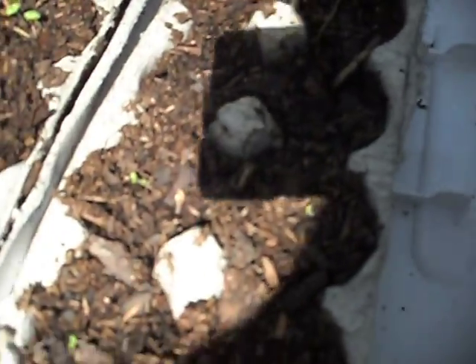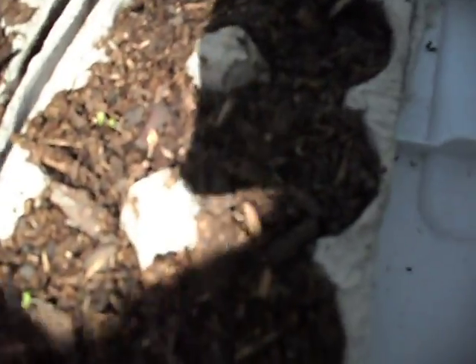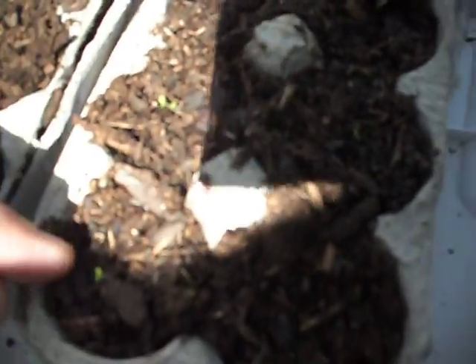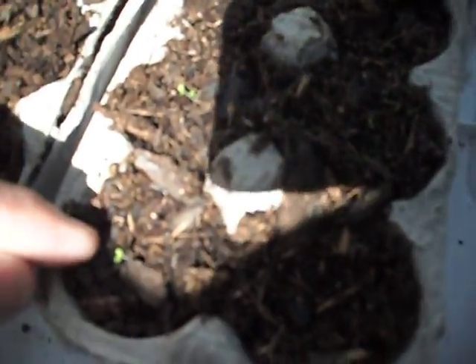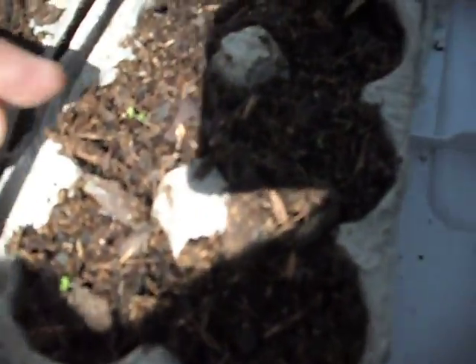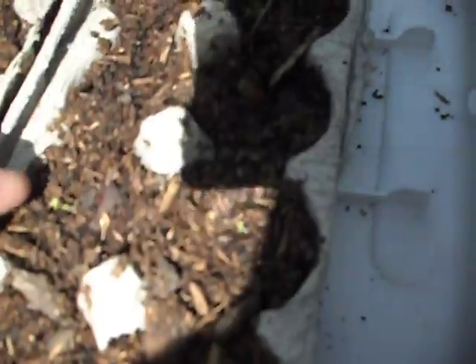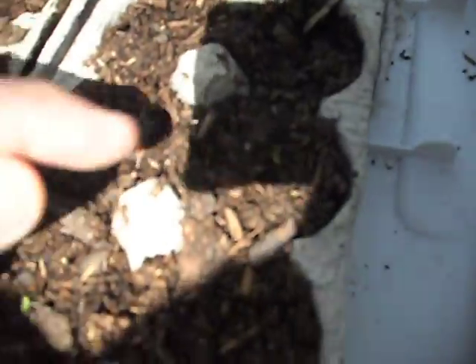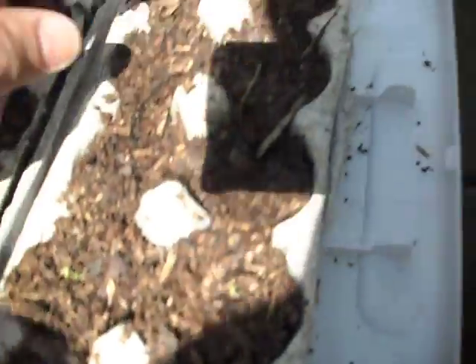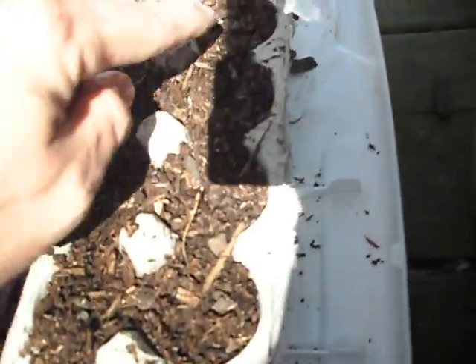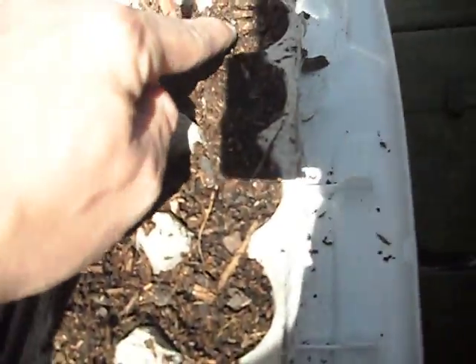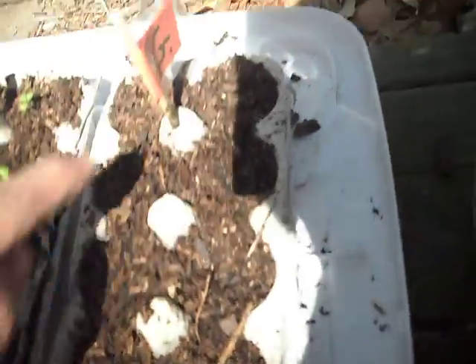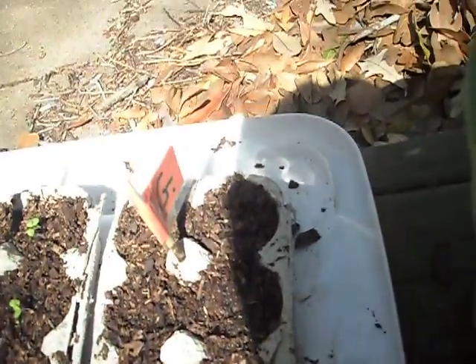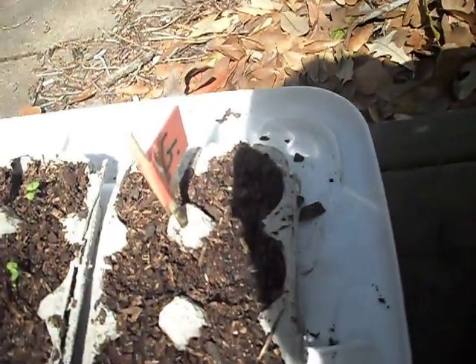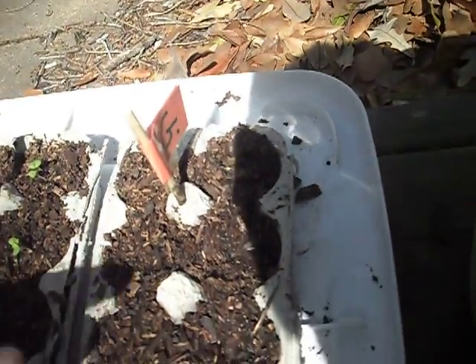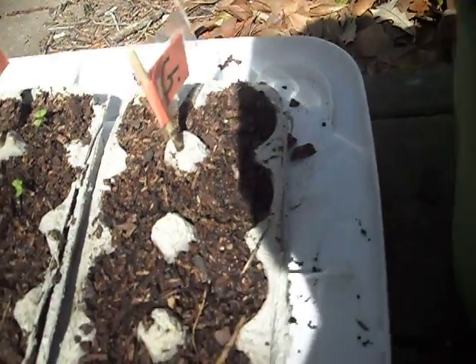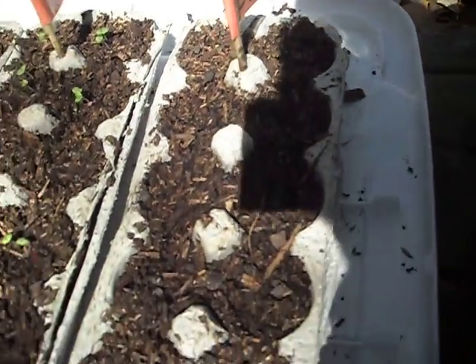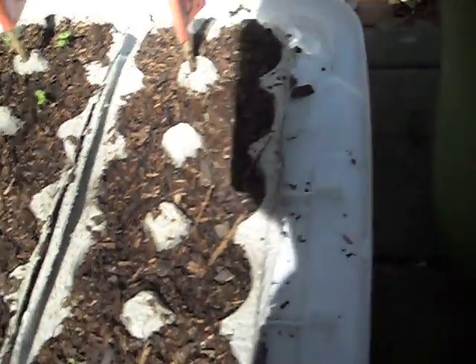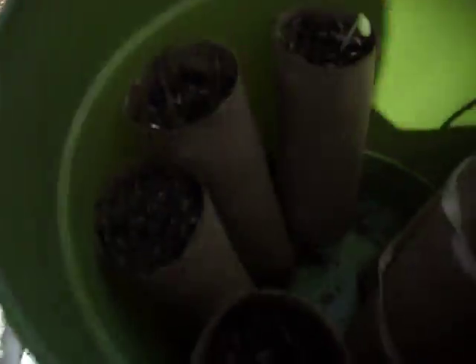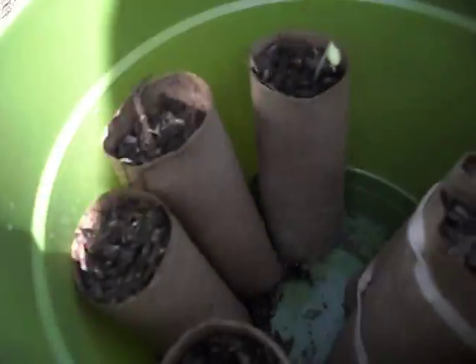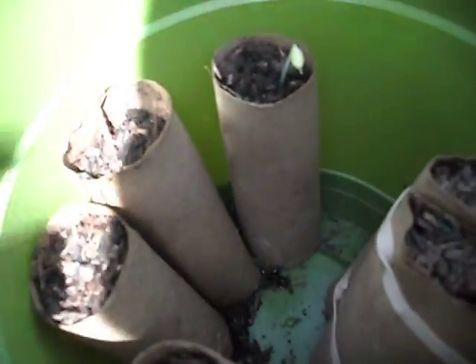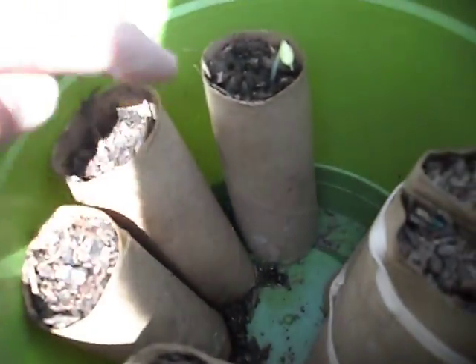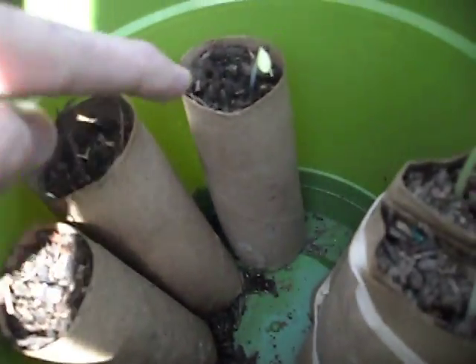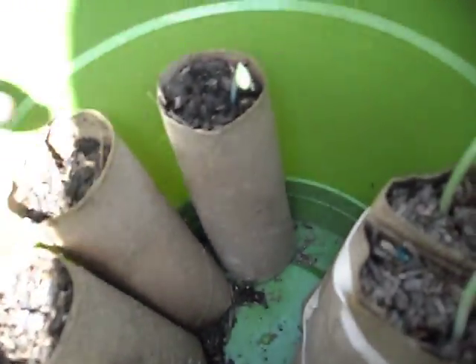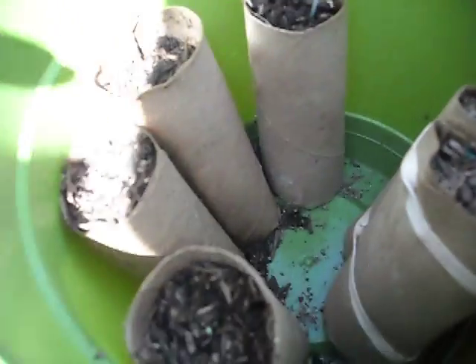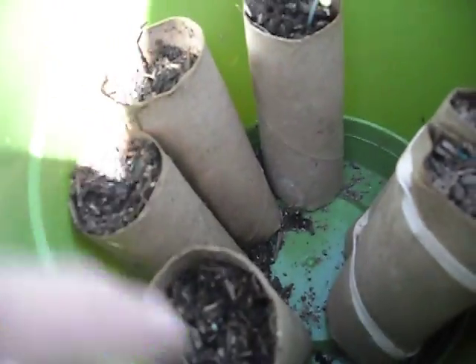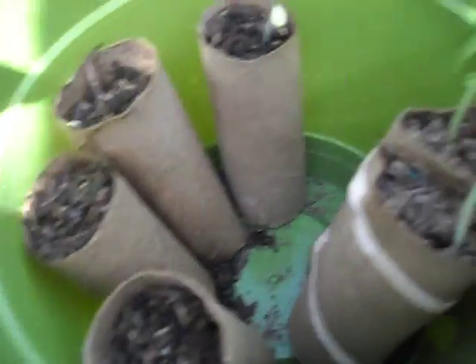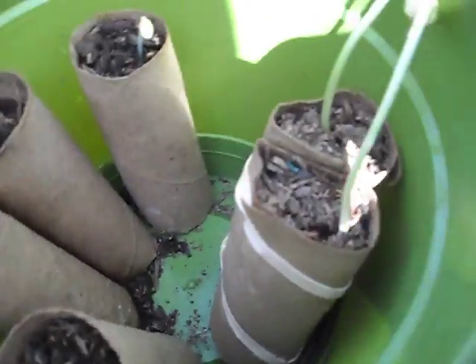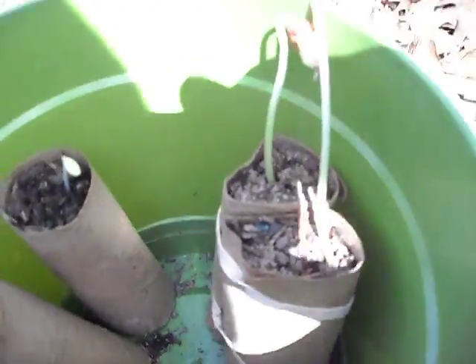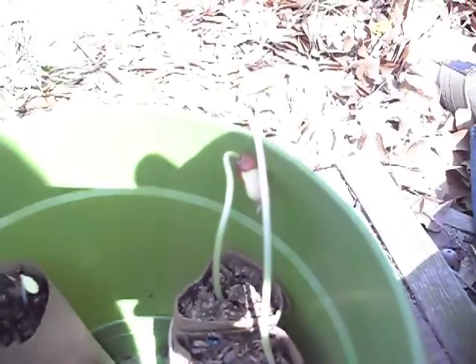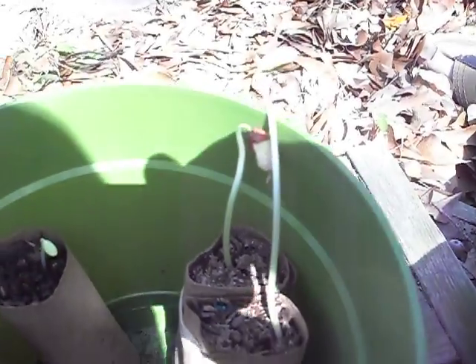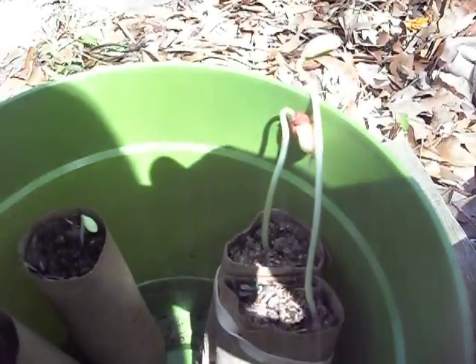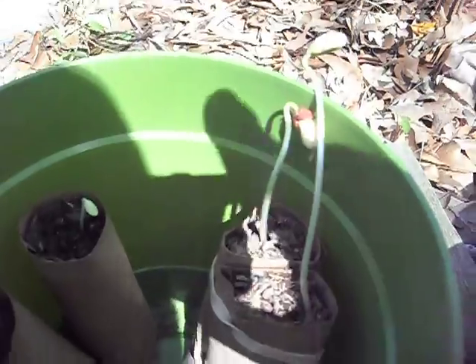Down here I've got some lemon balm sprouting and got a lavender there, one or two more coming up. In here I've got some more kuwanos in those paper towel tubes, and a couple scarlet runner beans right there.